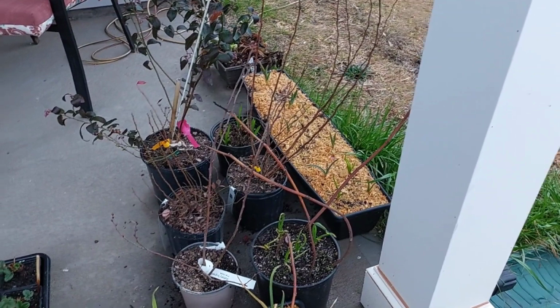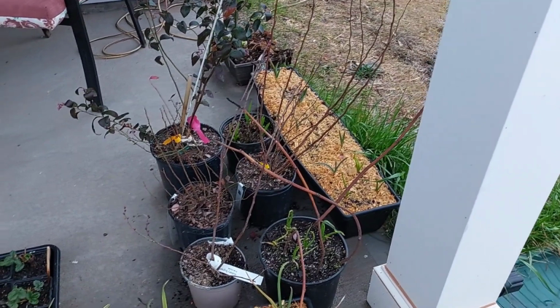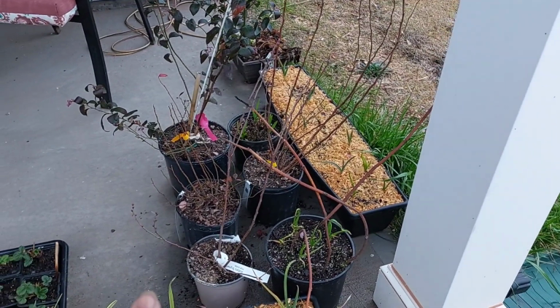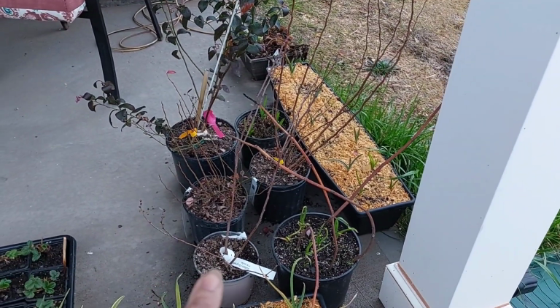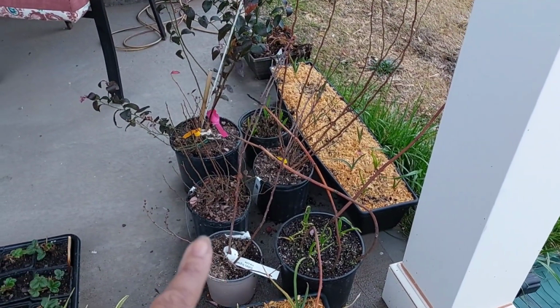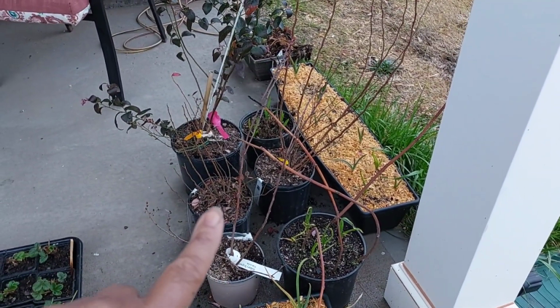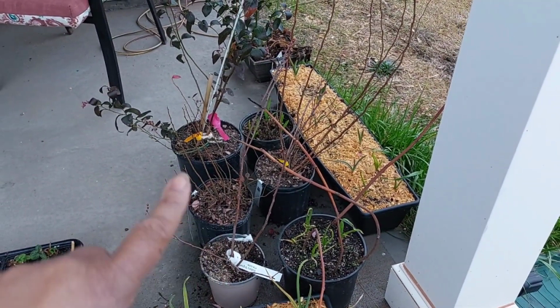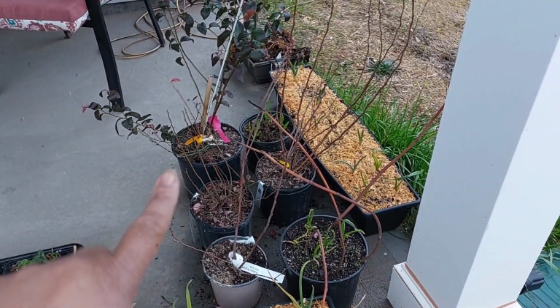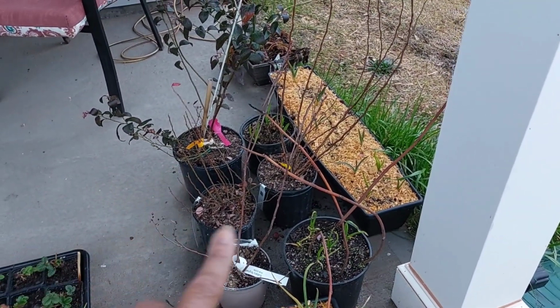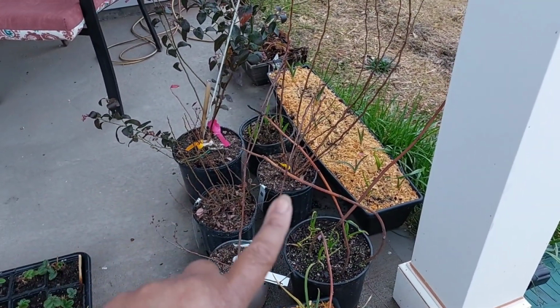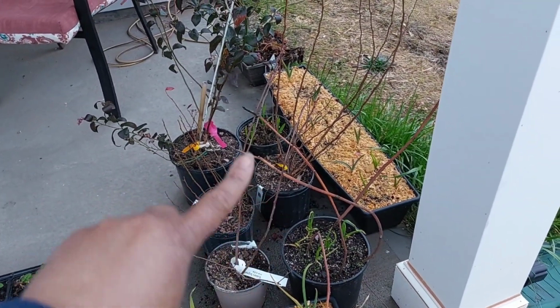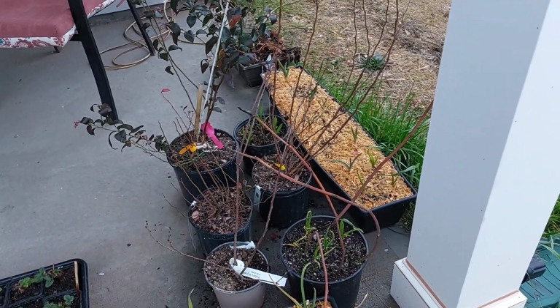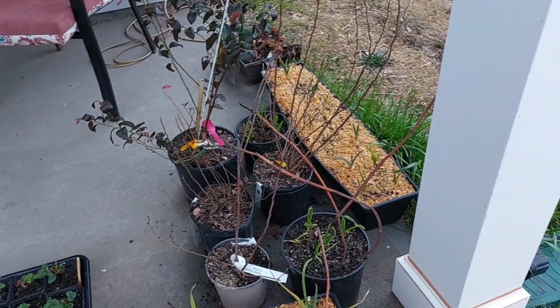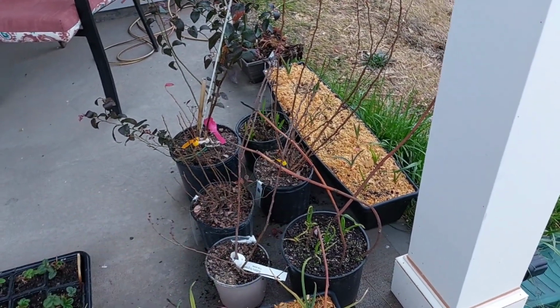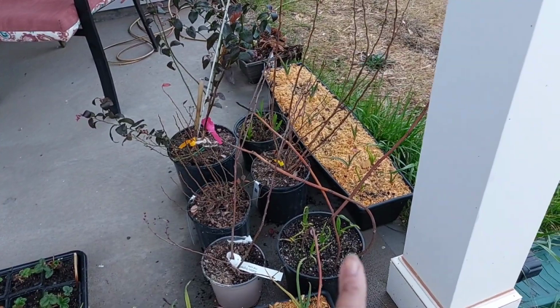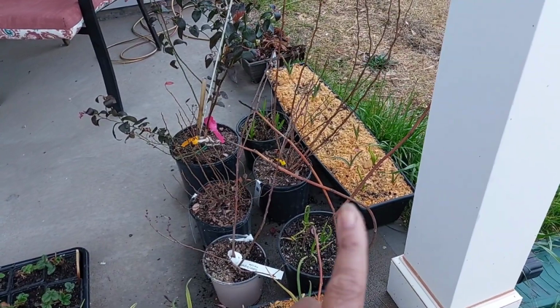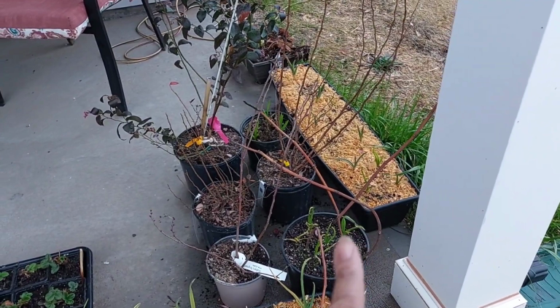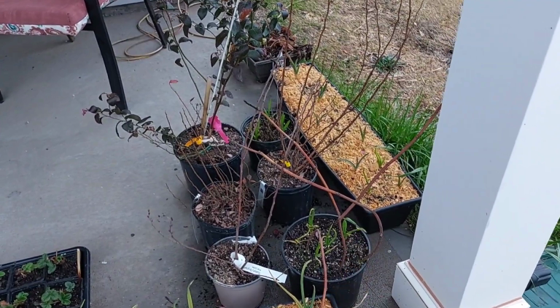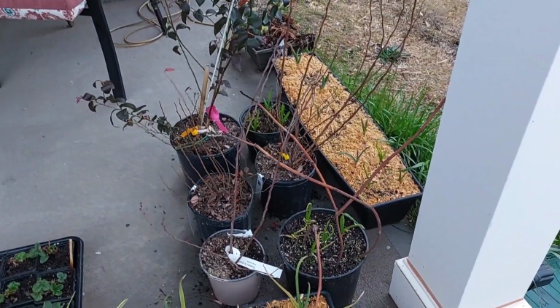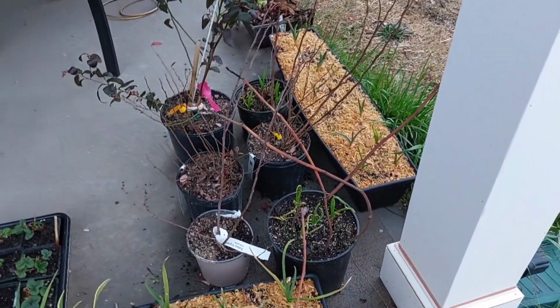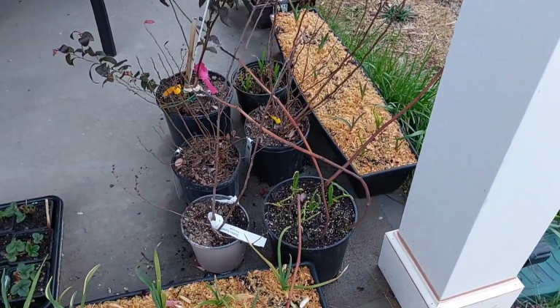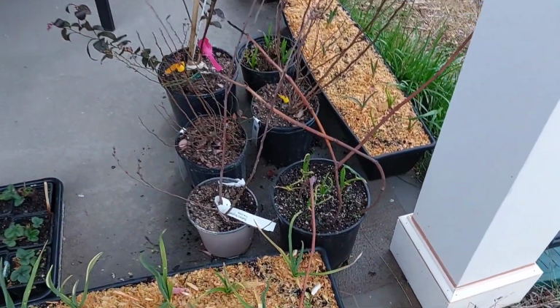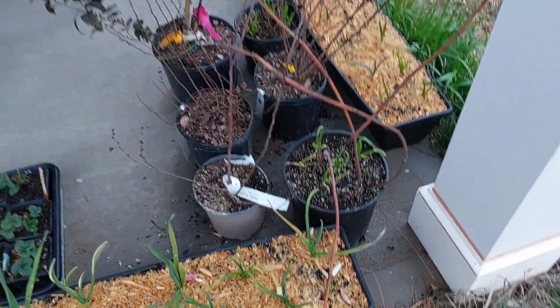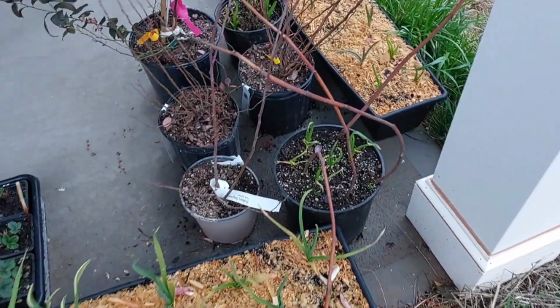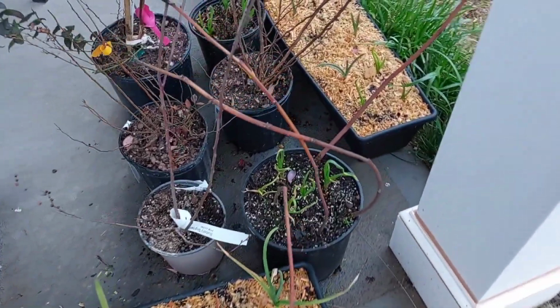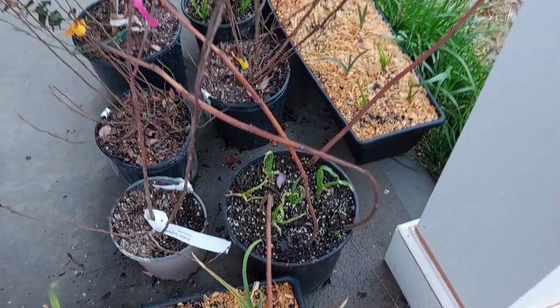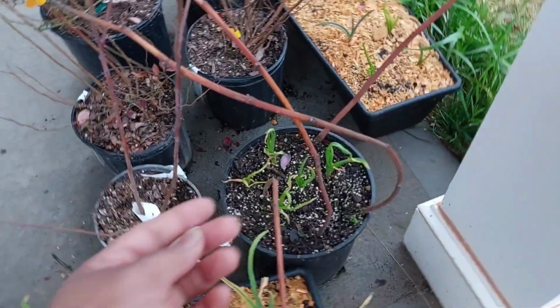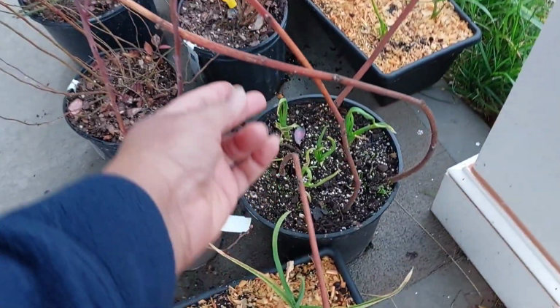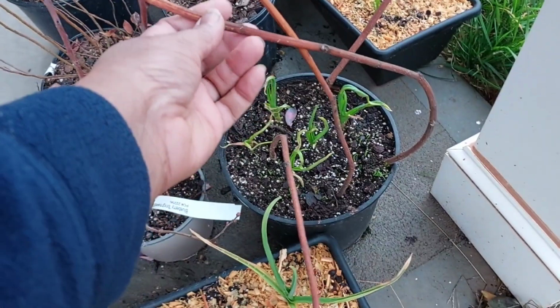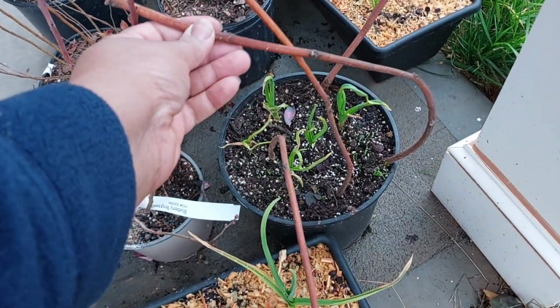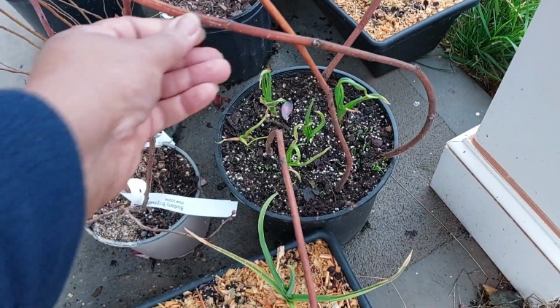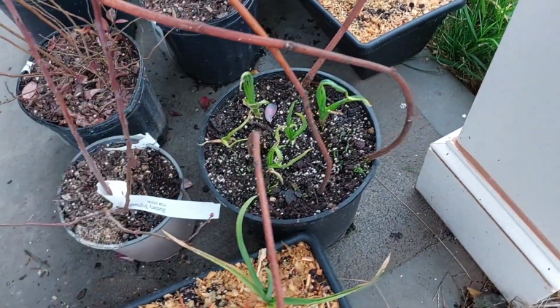I also have some blueberries — this, this, that, that, and that are blueberries. These right here are some figs that I tried to pull up from my old house. I don't know if they'll make it. We'll see.